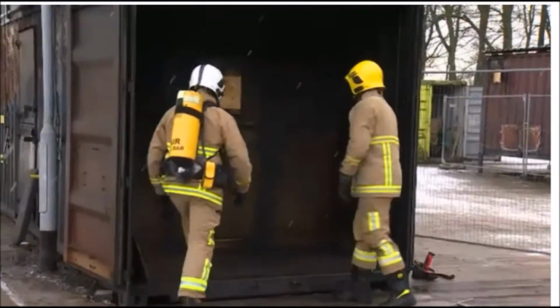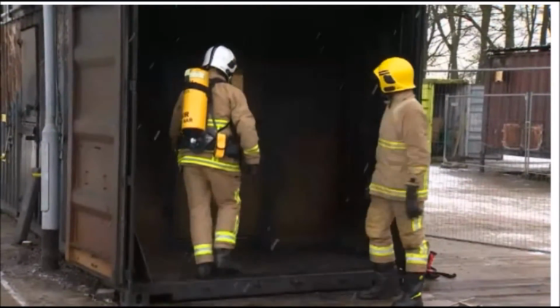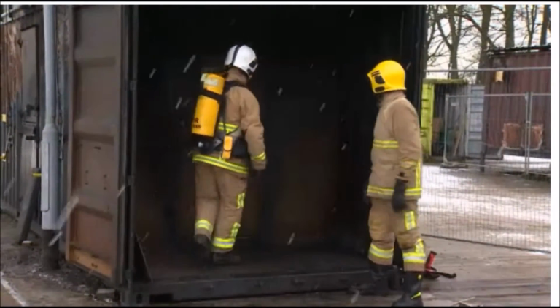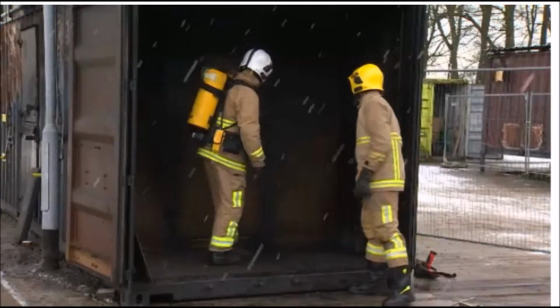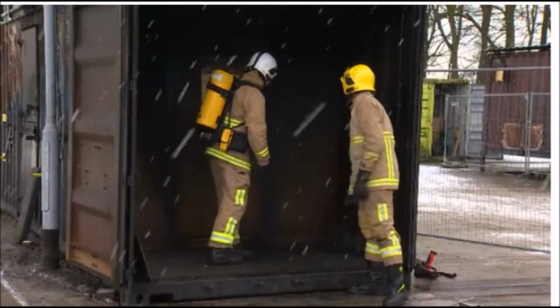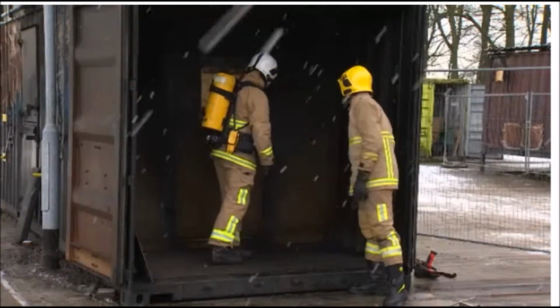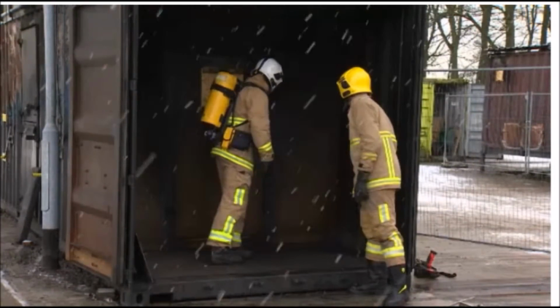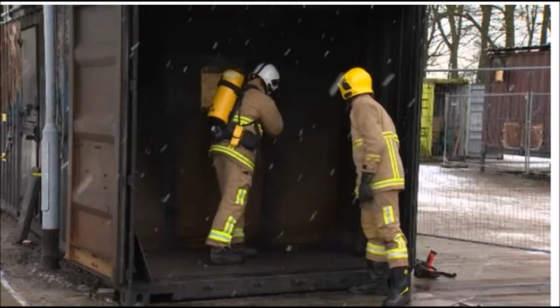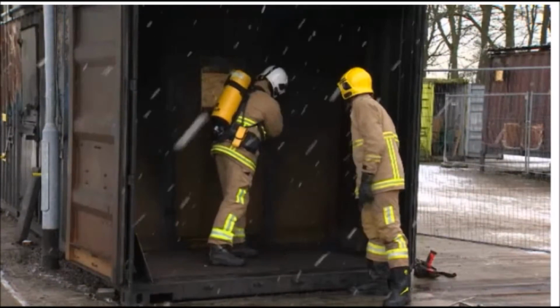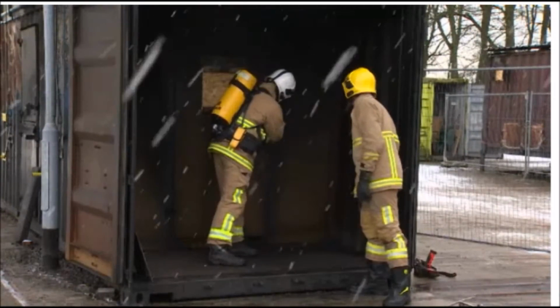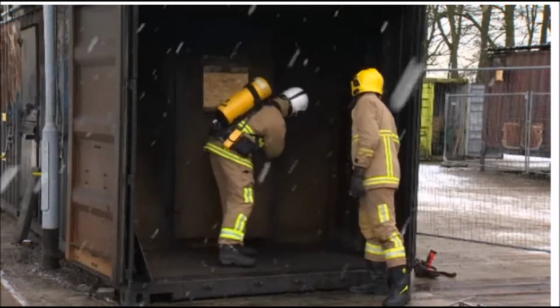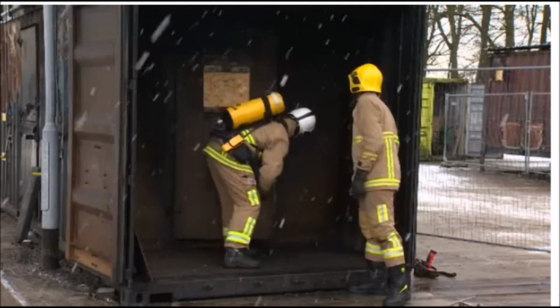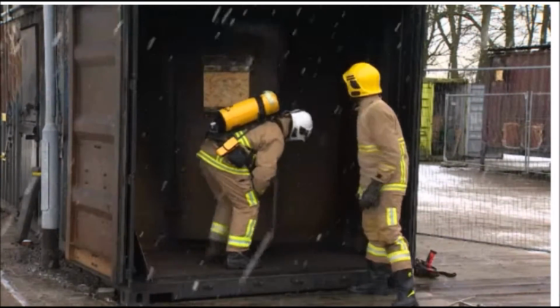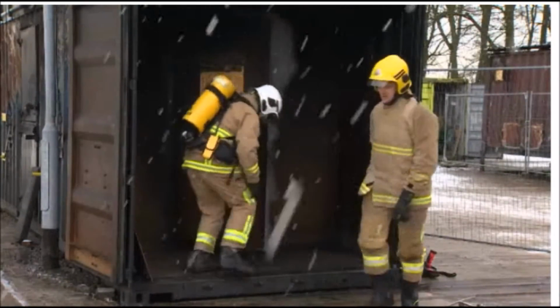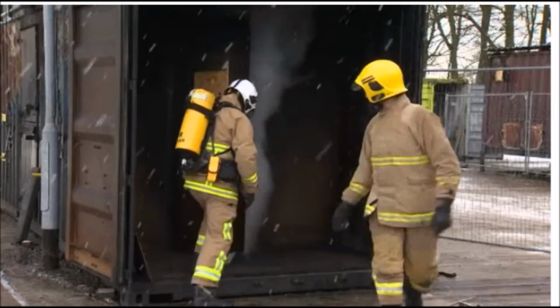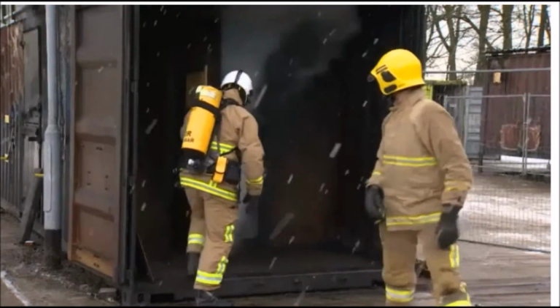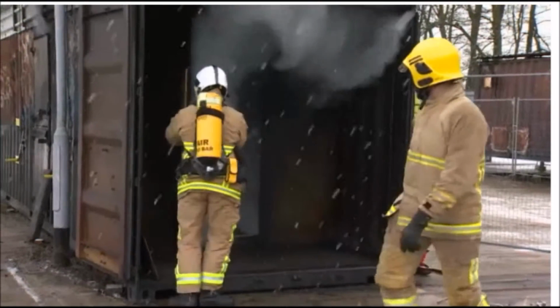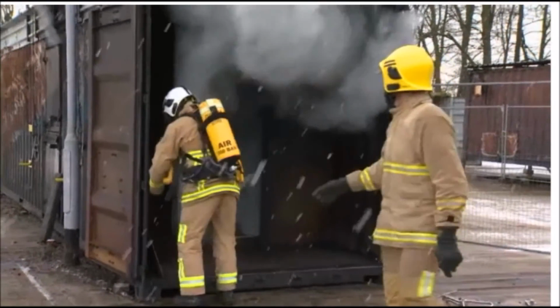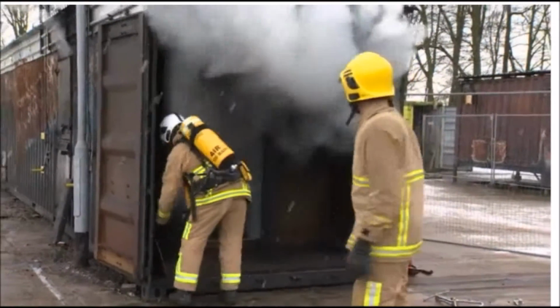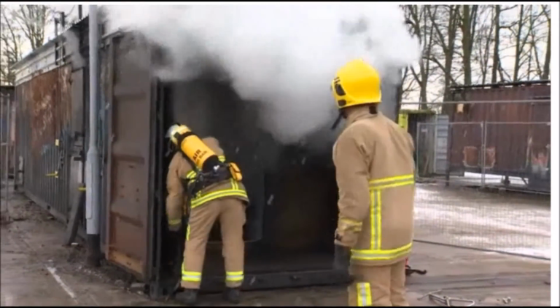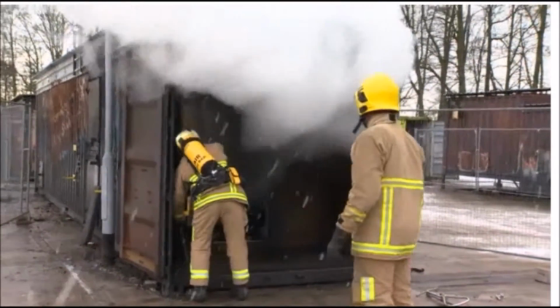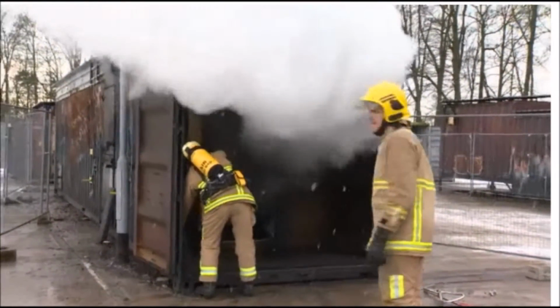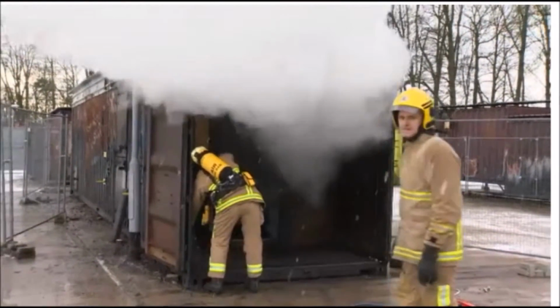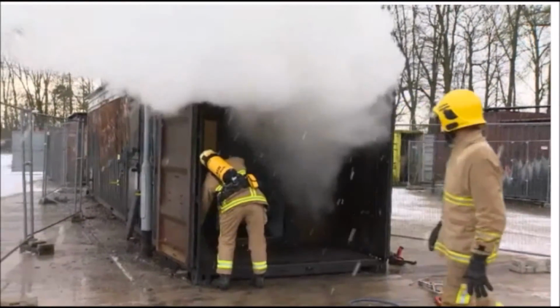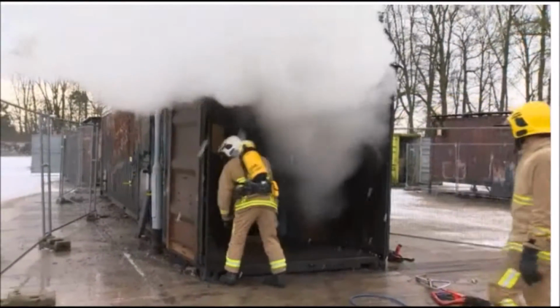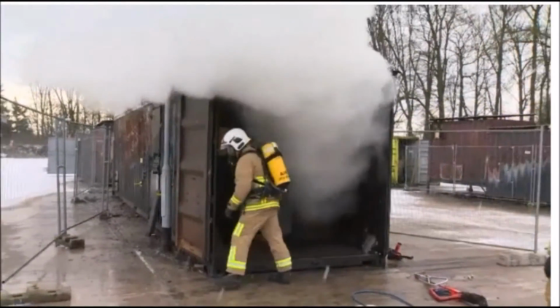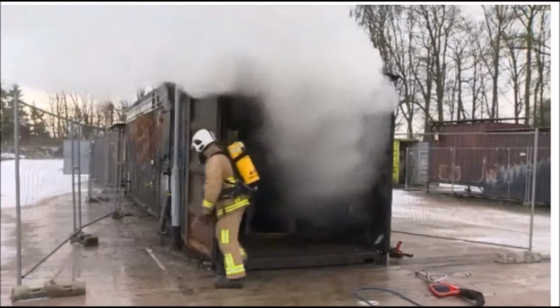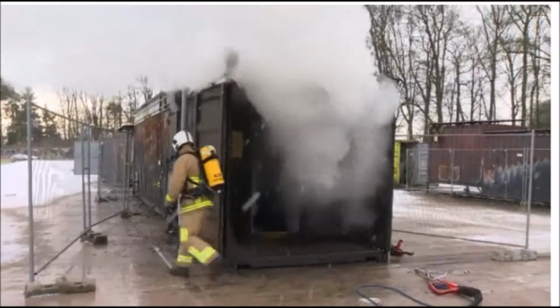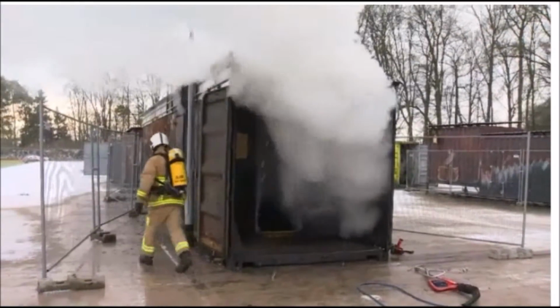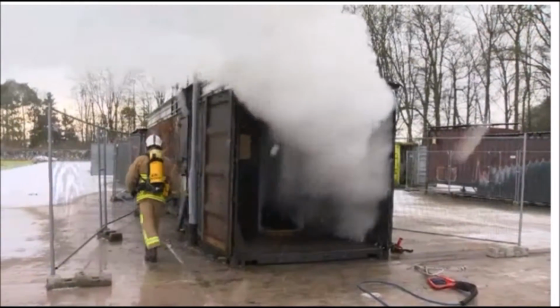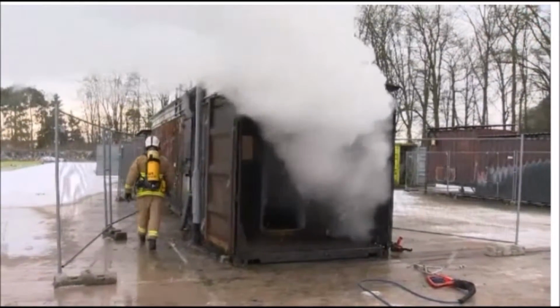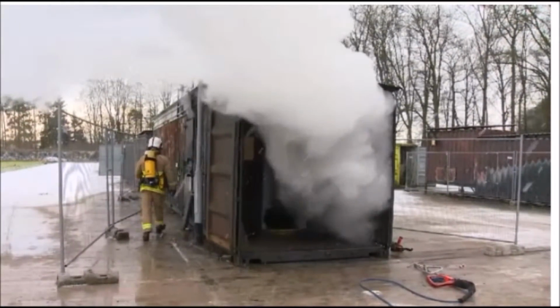Conventional firefighting techniques can be used once the area has been cooled and the risks reduced. Perhaps the appliance's biggest advantage, though, is its ability to allow firefighters to tackle blazes while minimising the risks to their own lives.